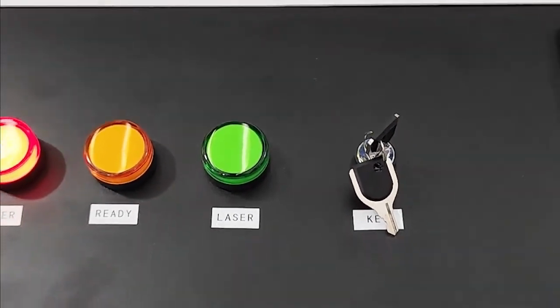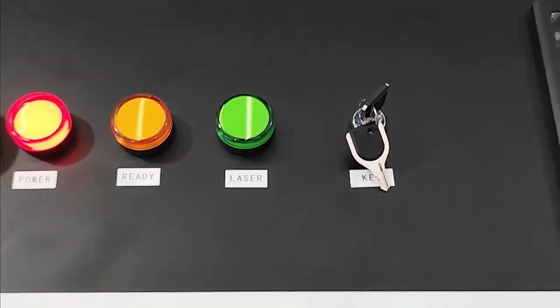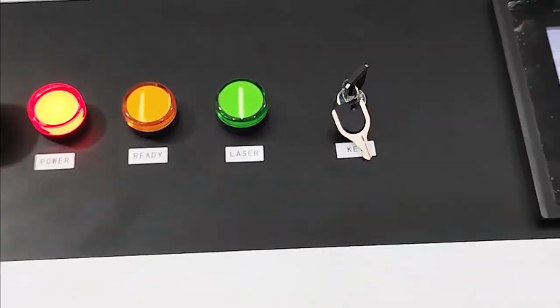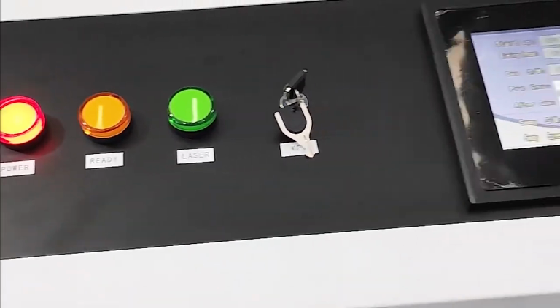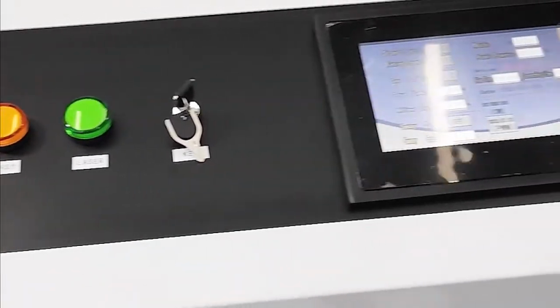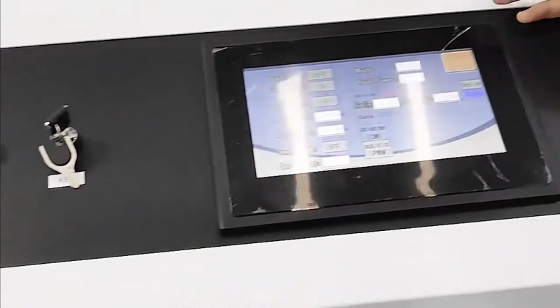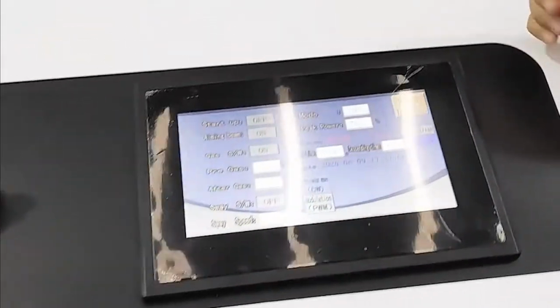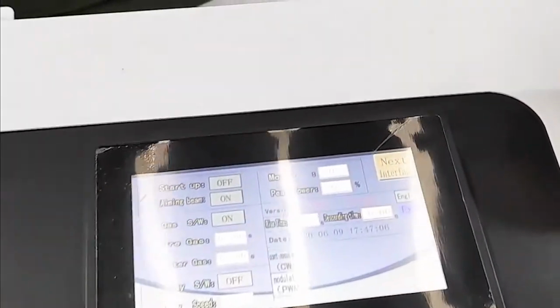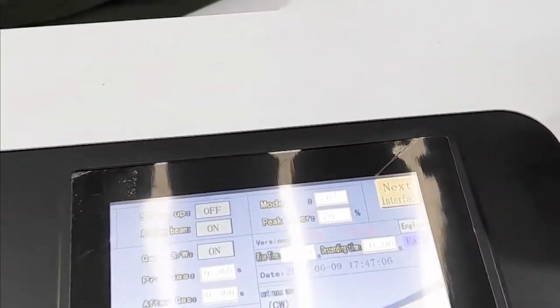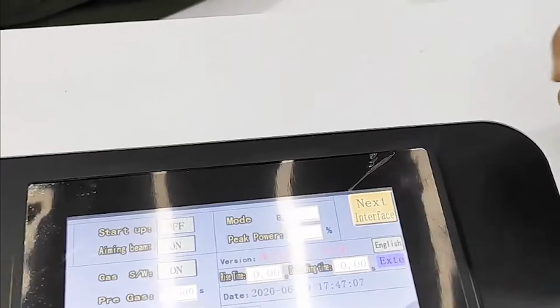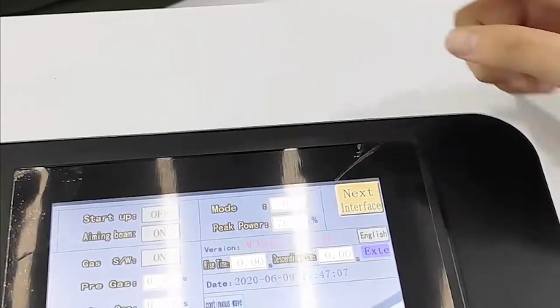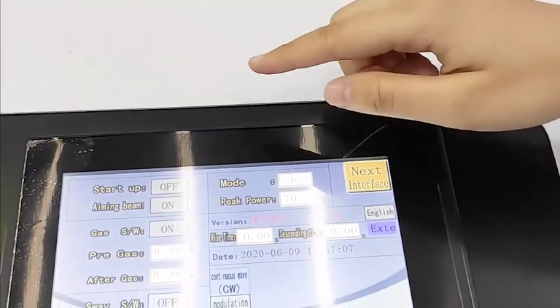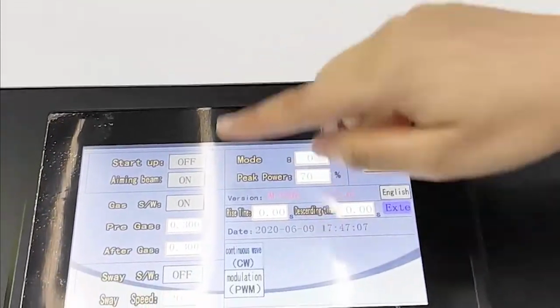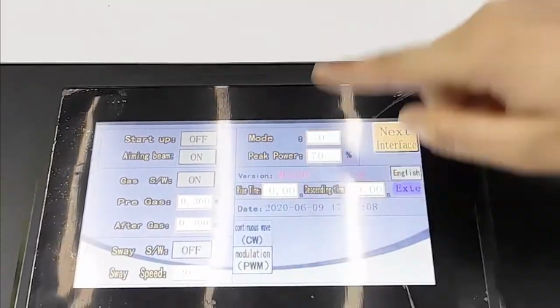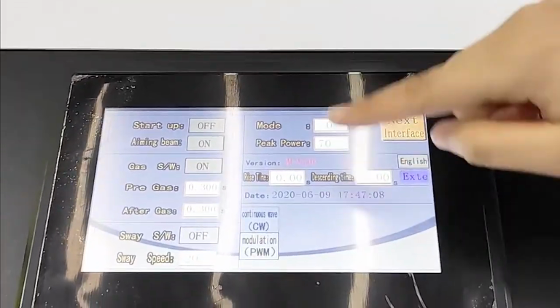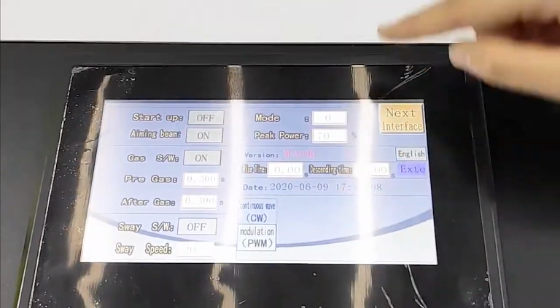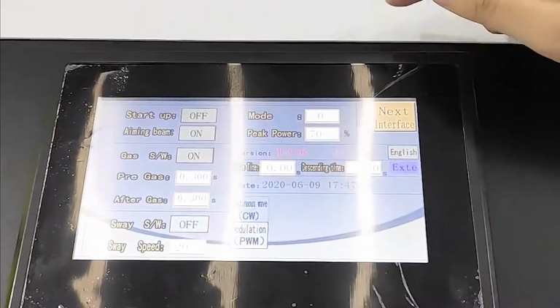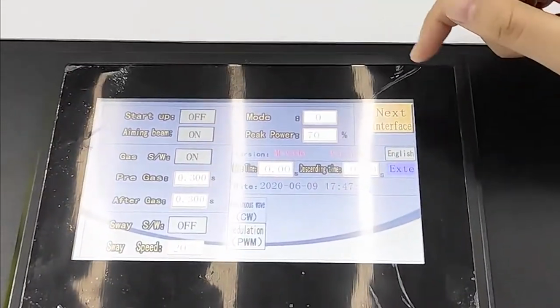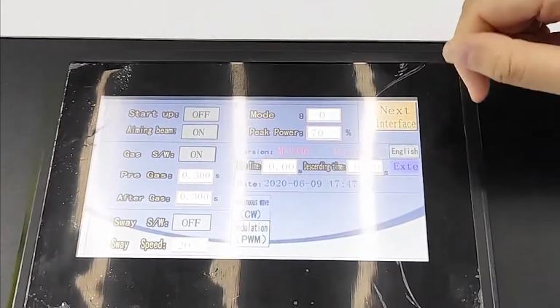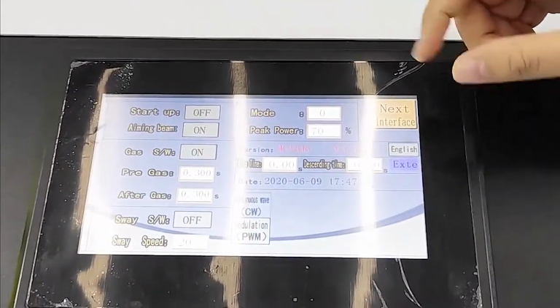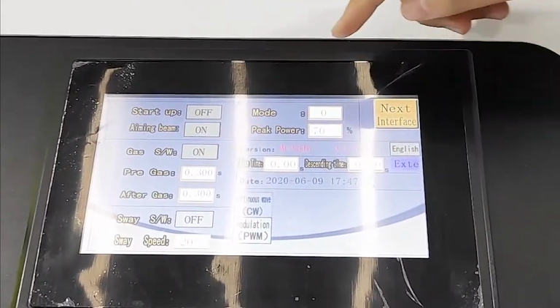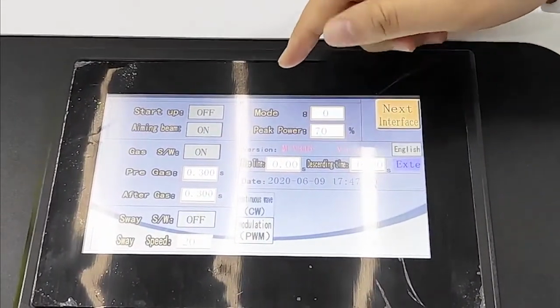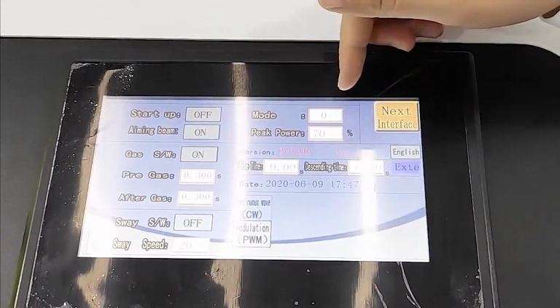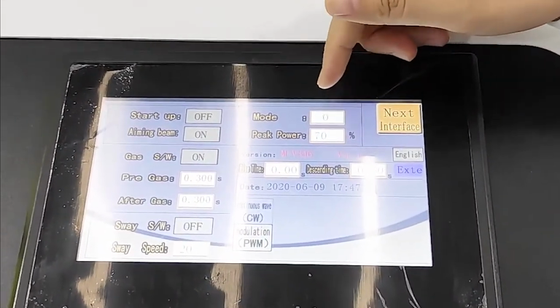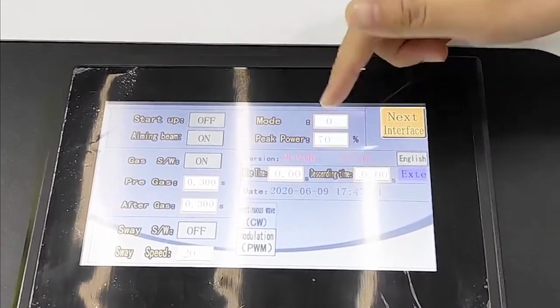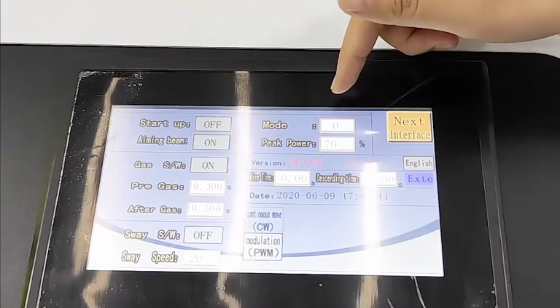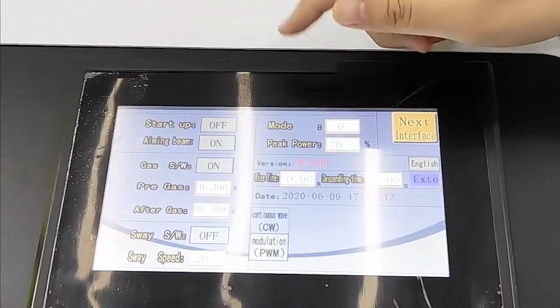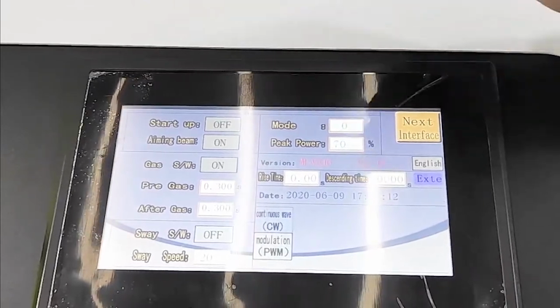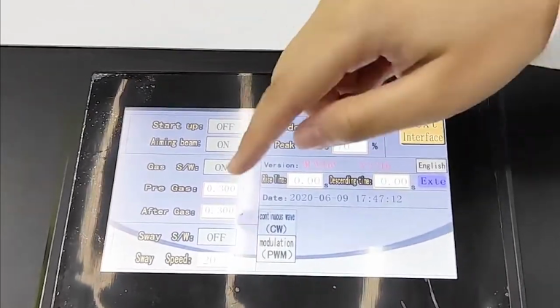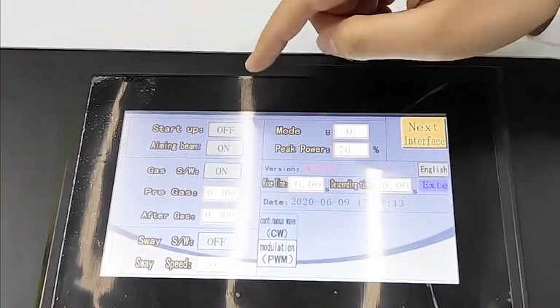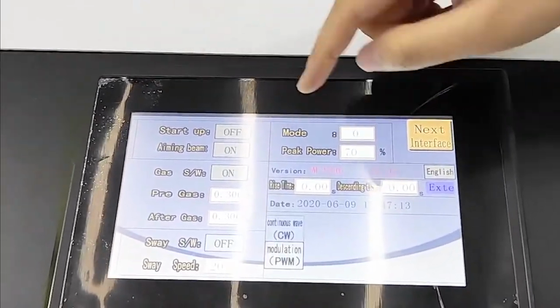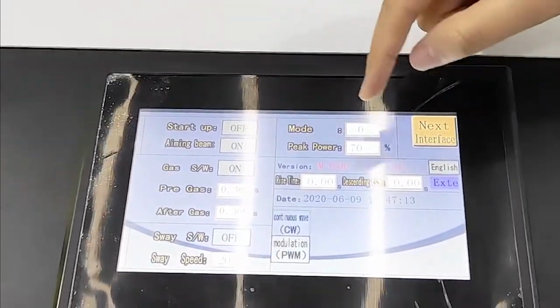Here is our control panel. We can see it lists some information about this machine, for example the power, the gas, and the speed.